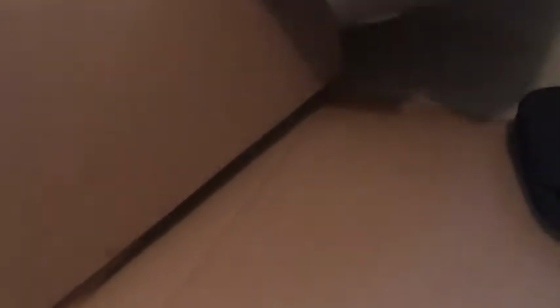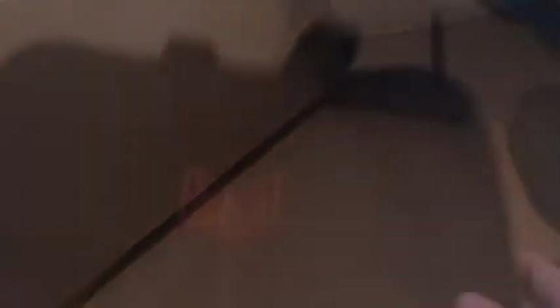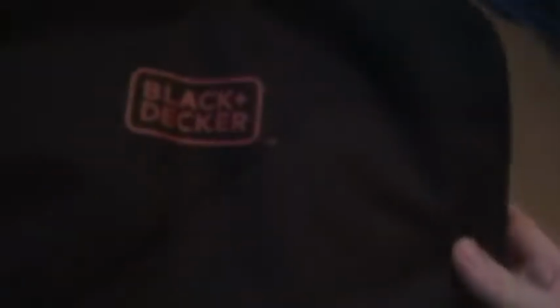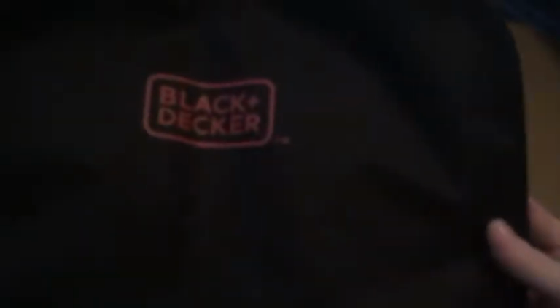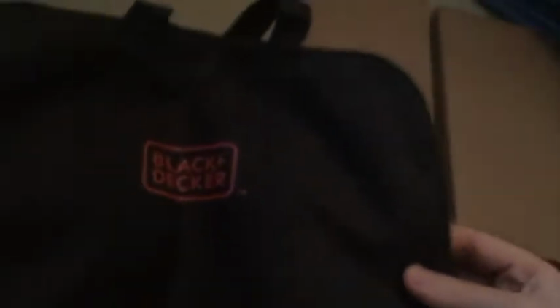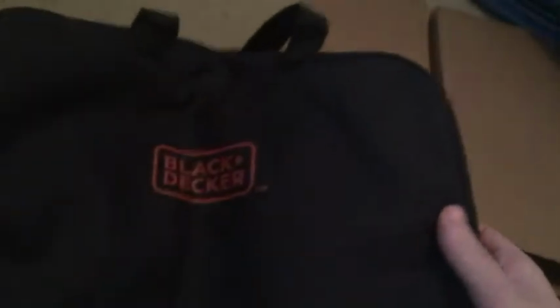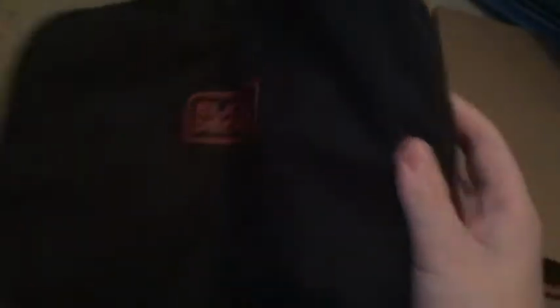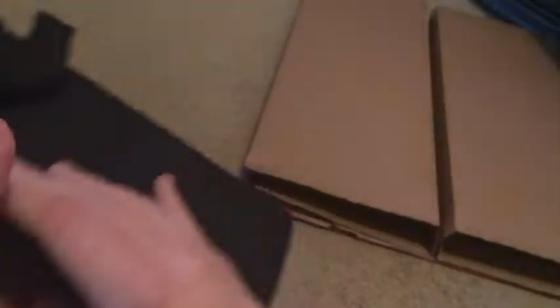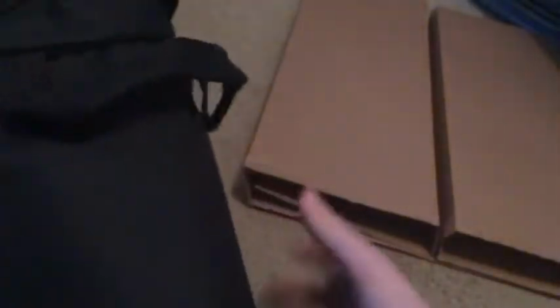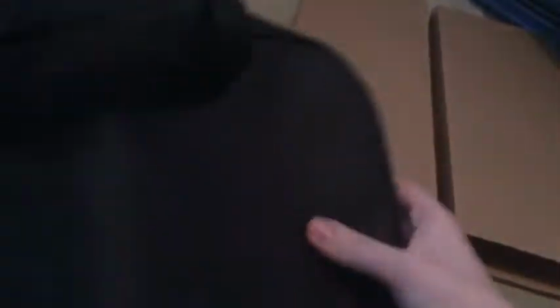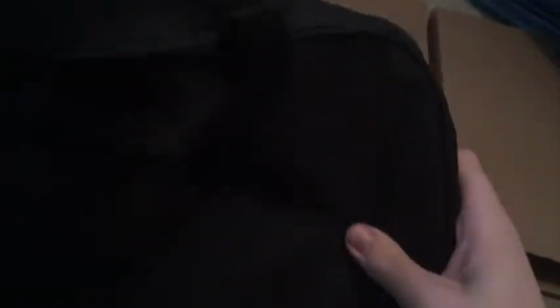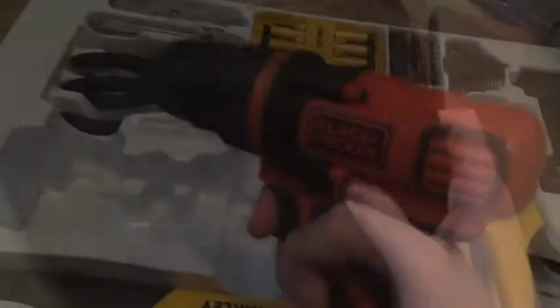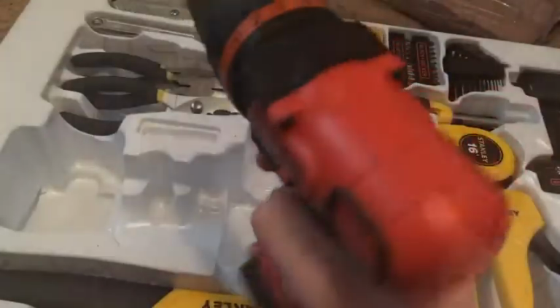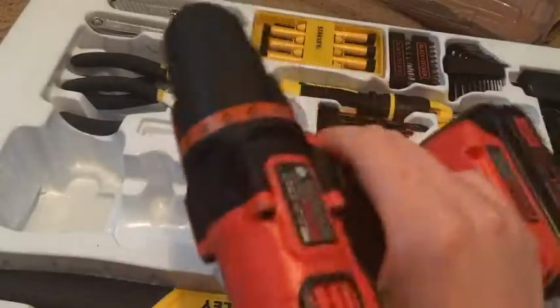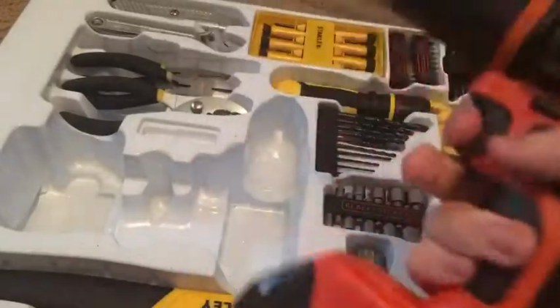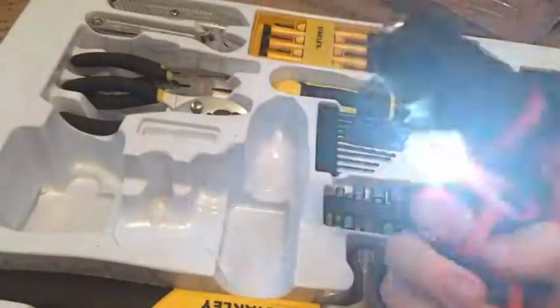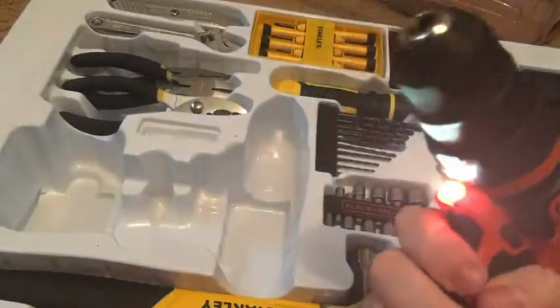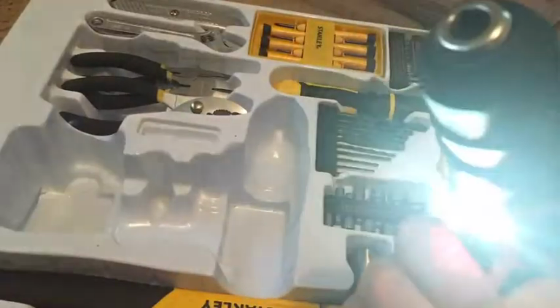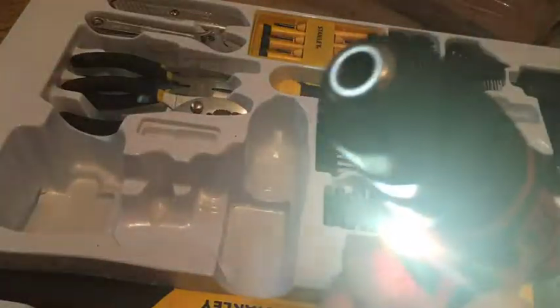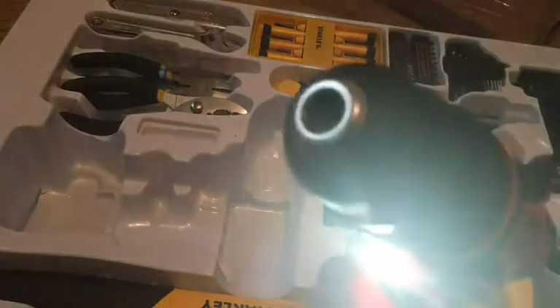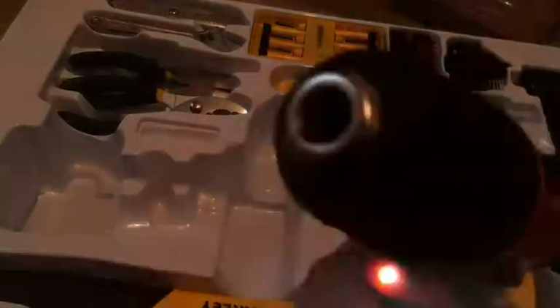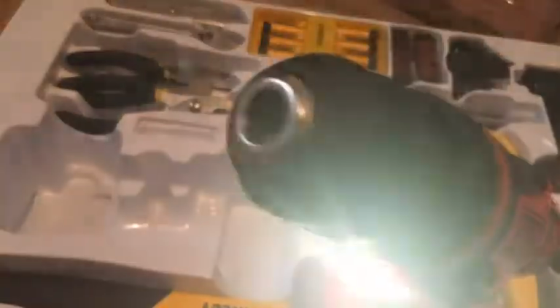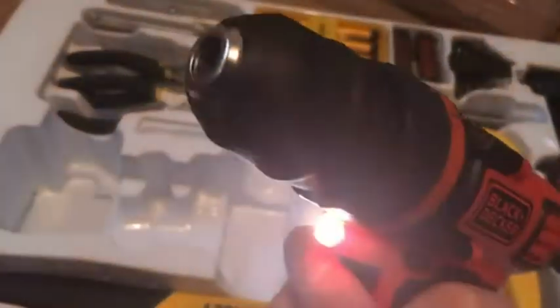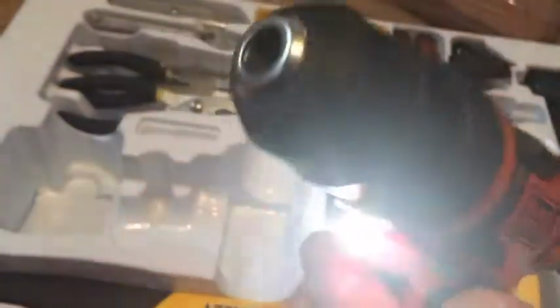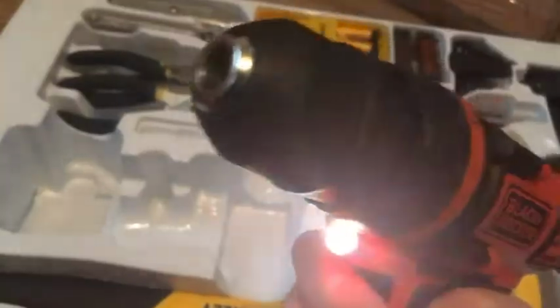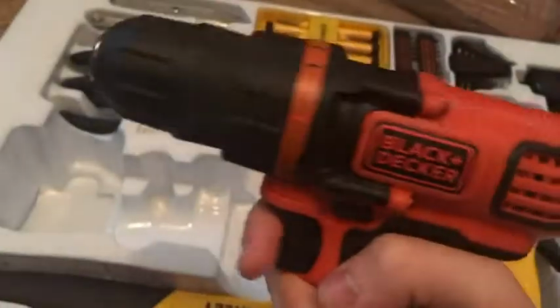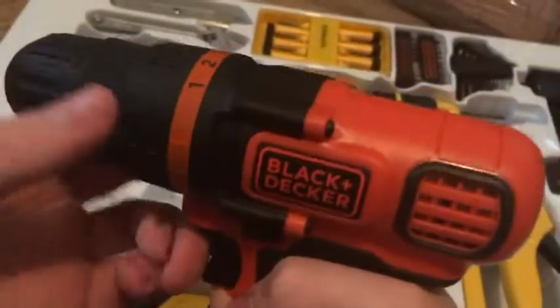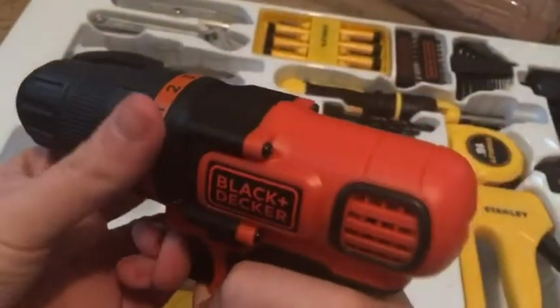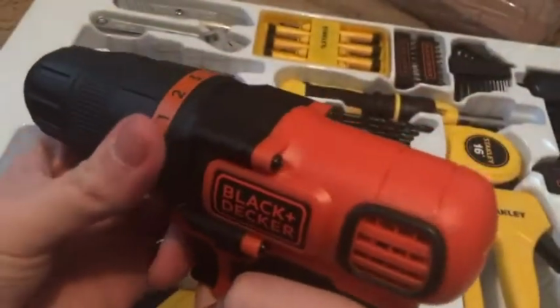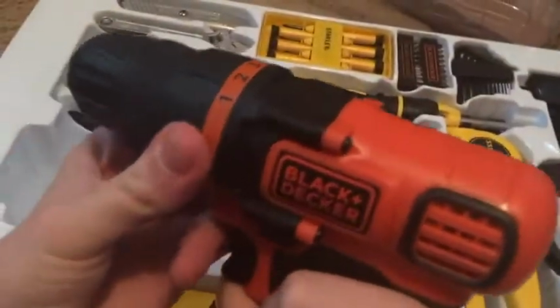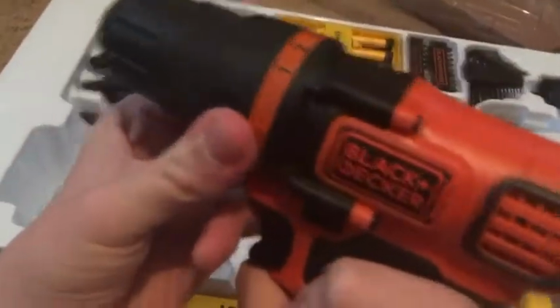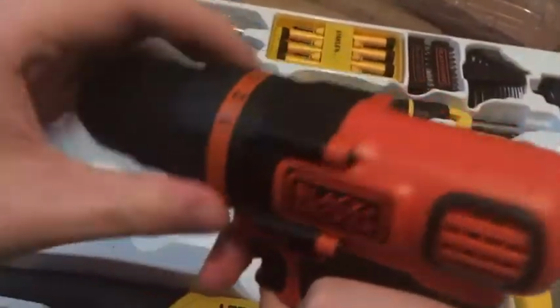Okay guys, this is the case it comes with. Here we go. Here's the drill. It comes with a nice little clutch.